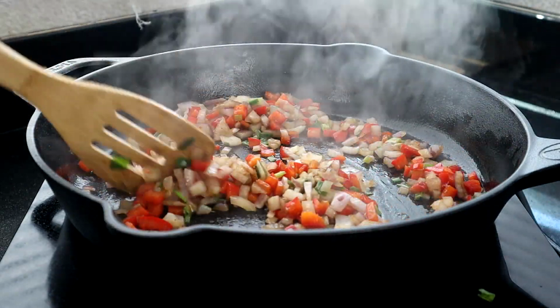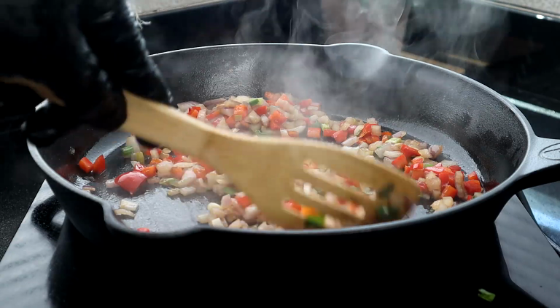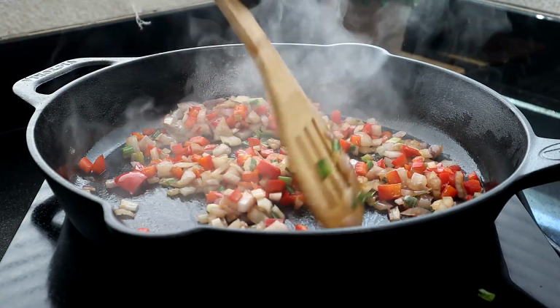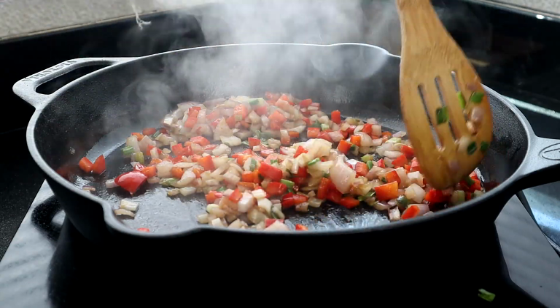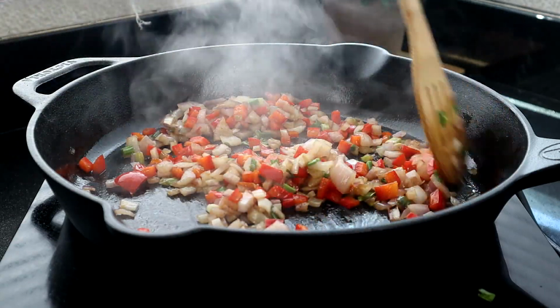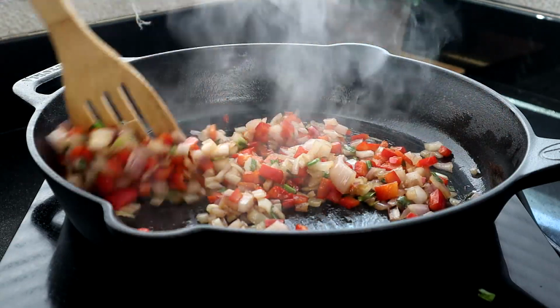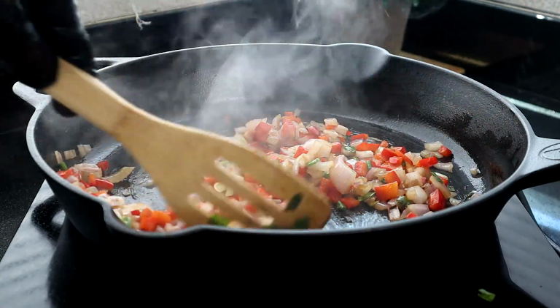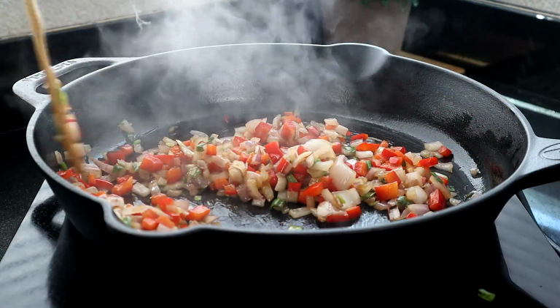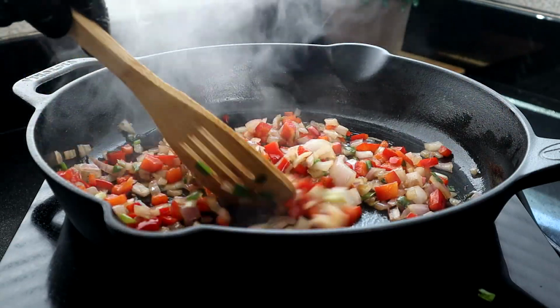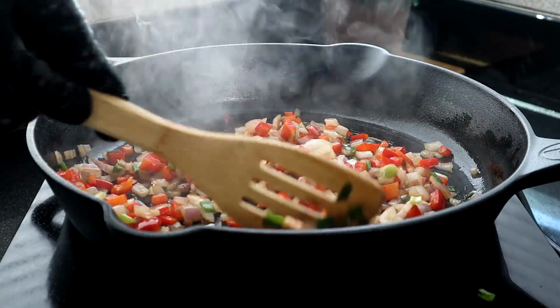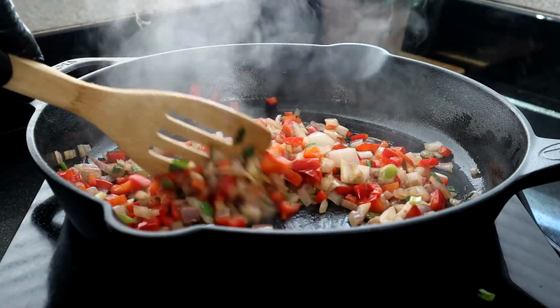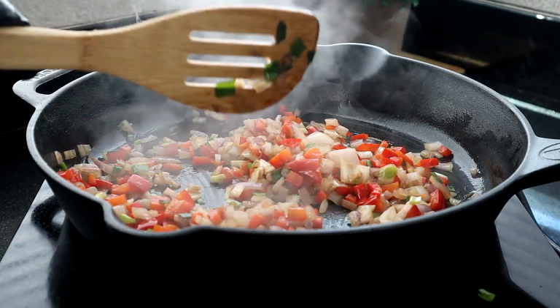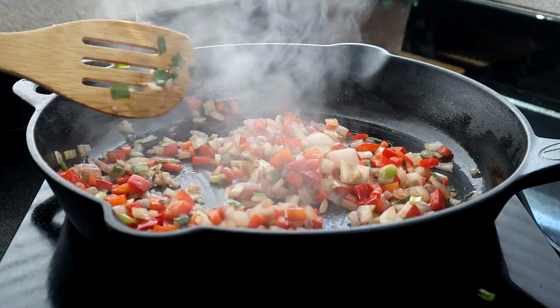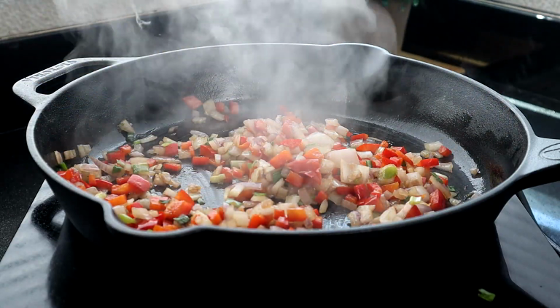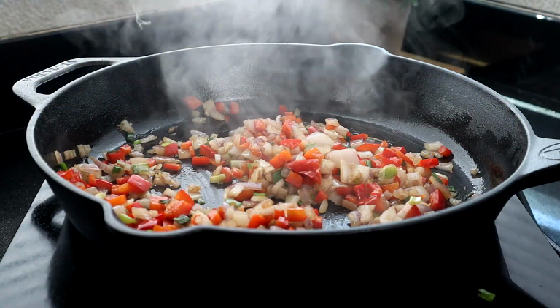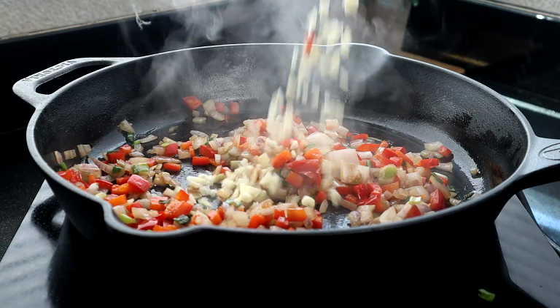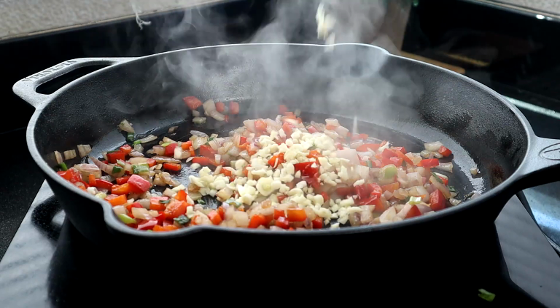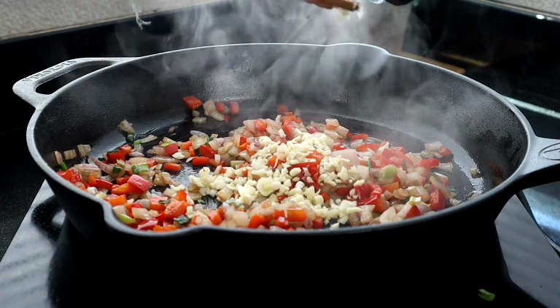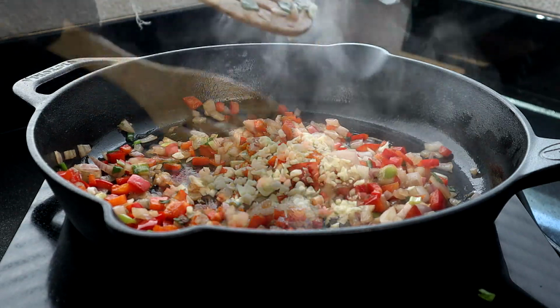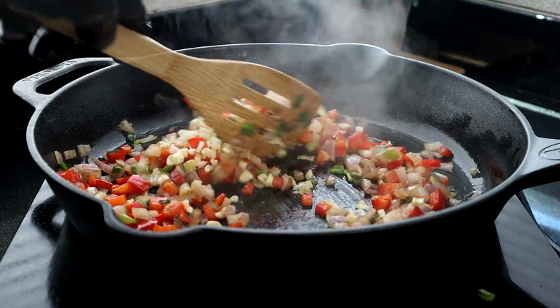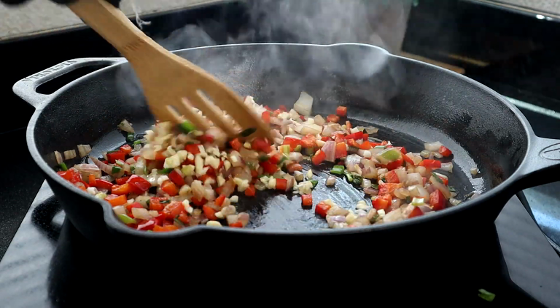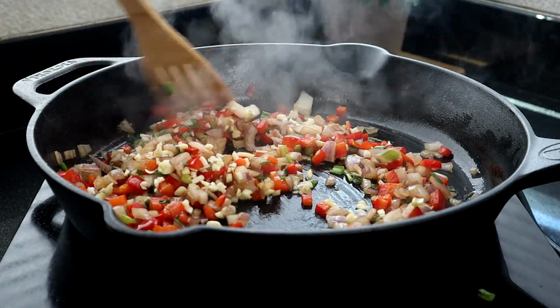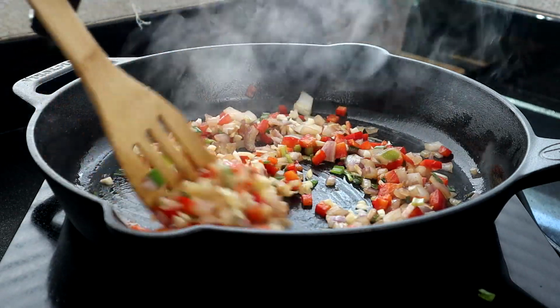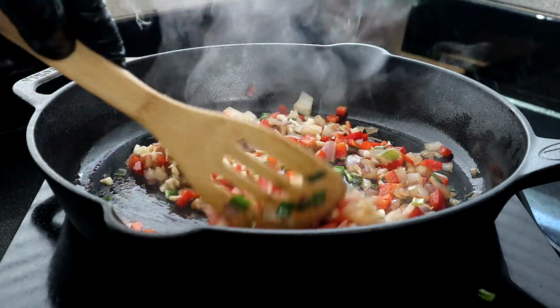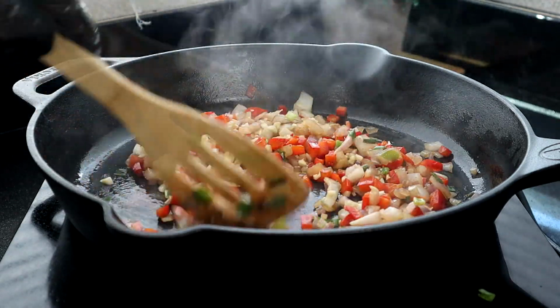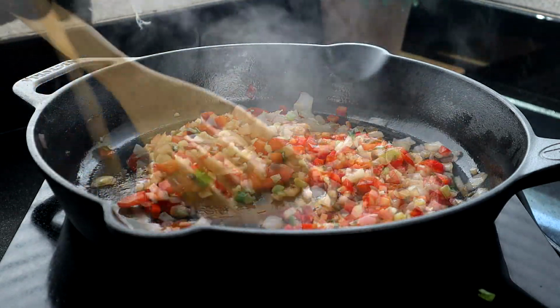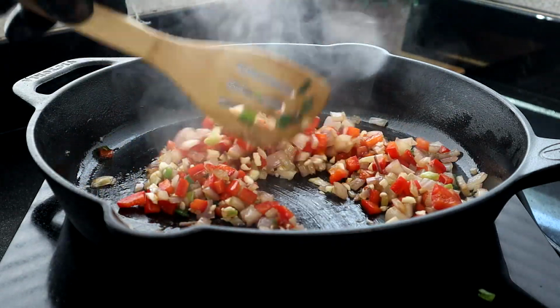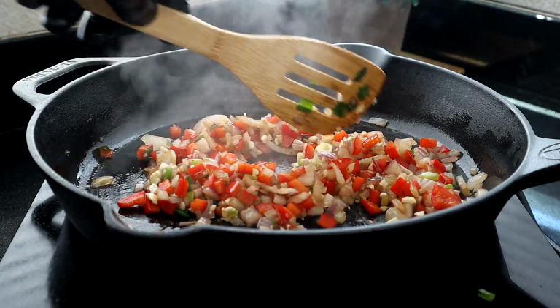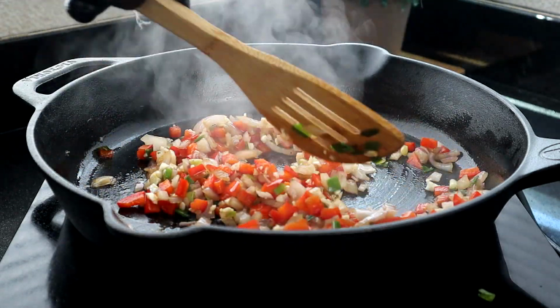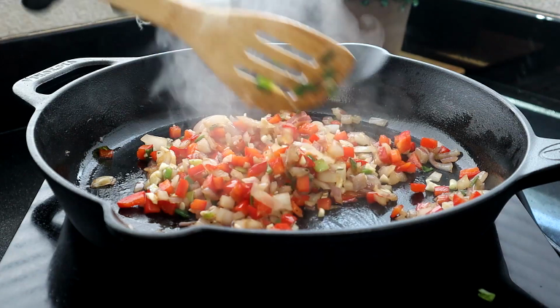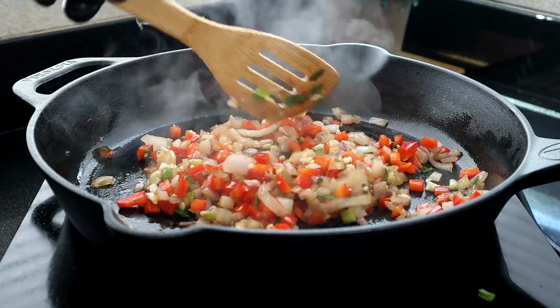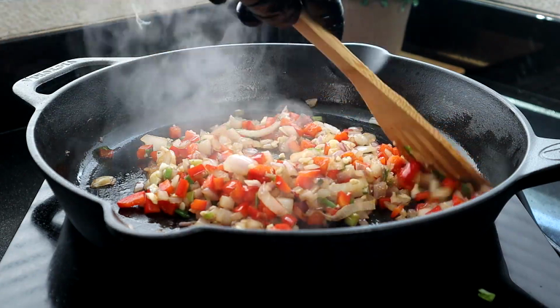After about three minutes, add the garlic and cook for an additional minute to get all those flavors incorporated.